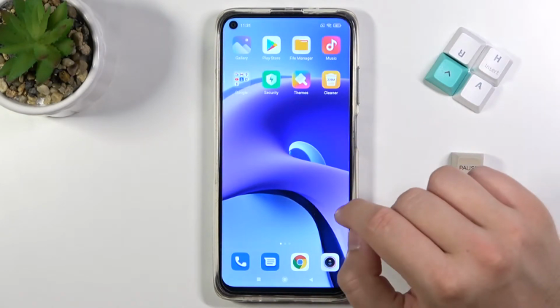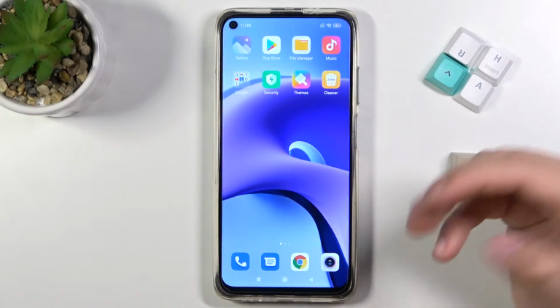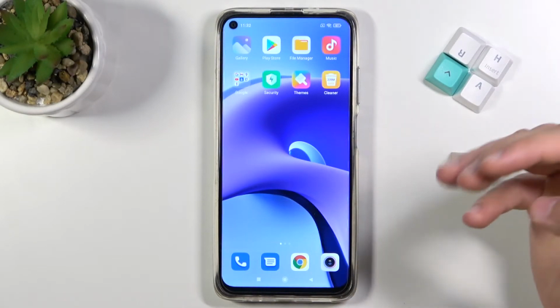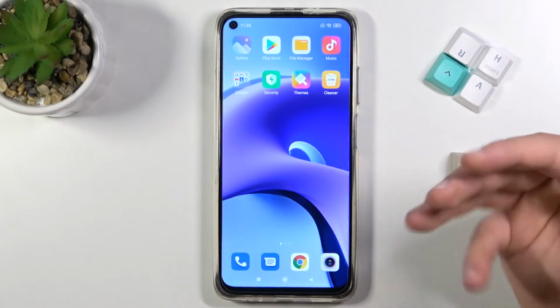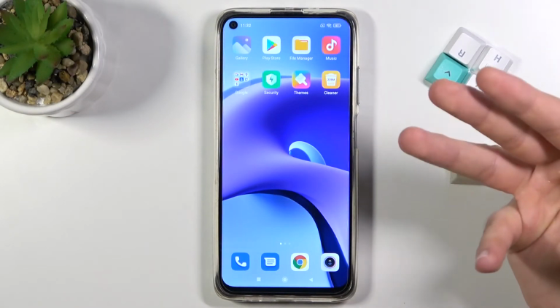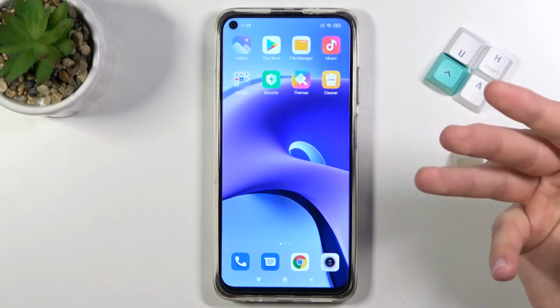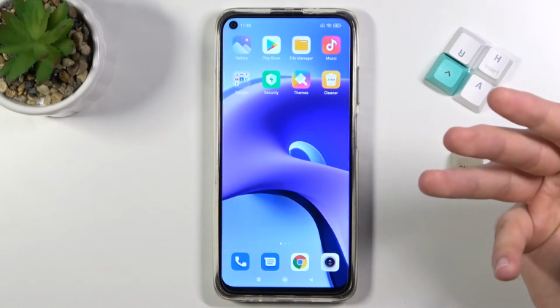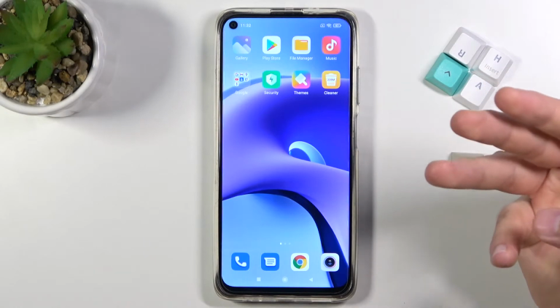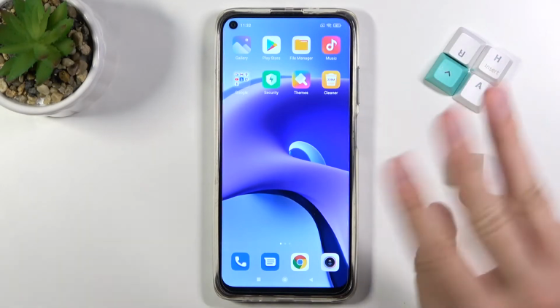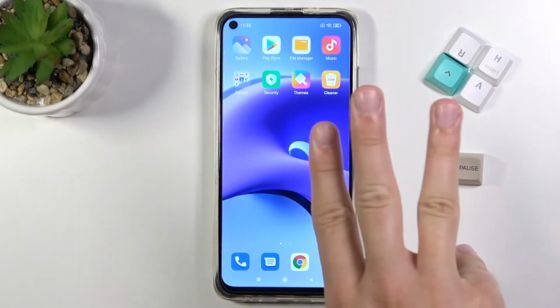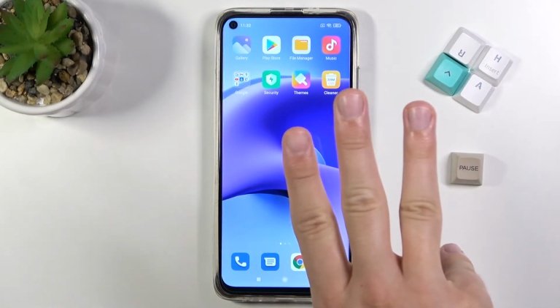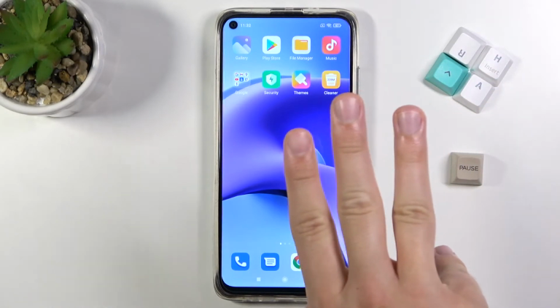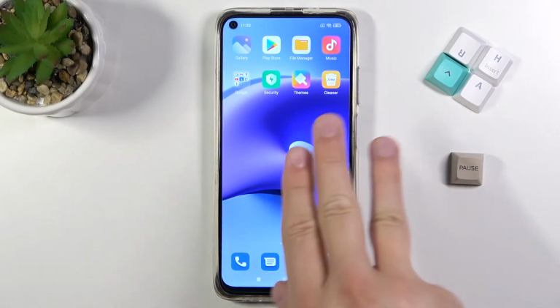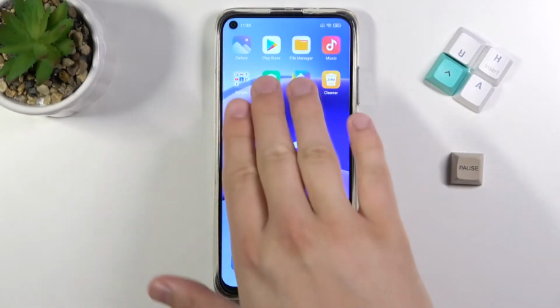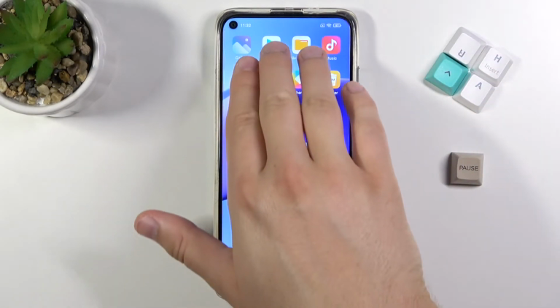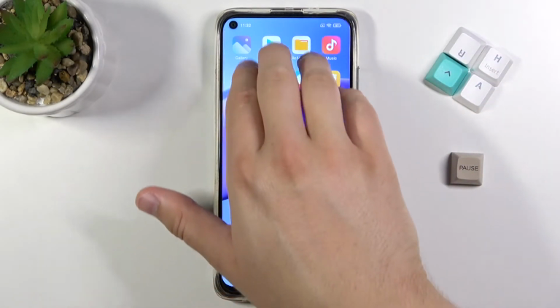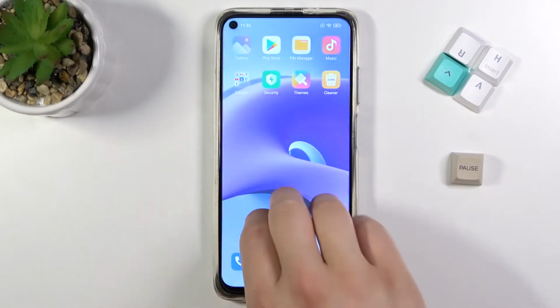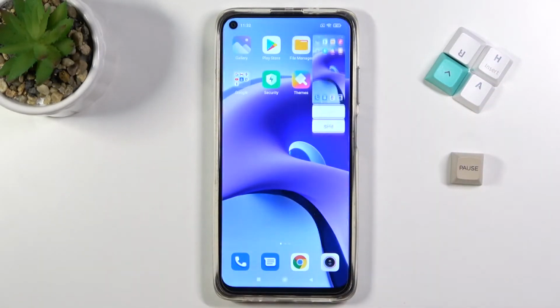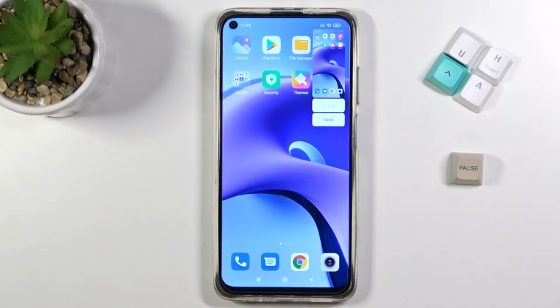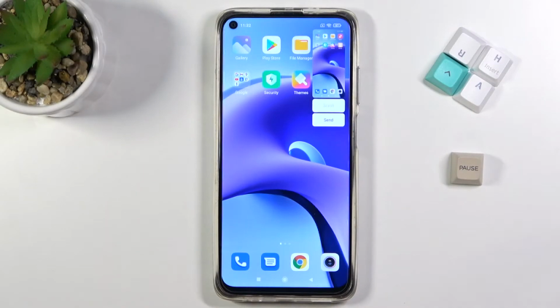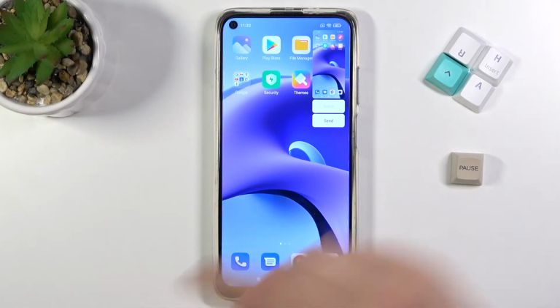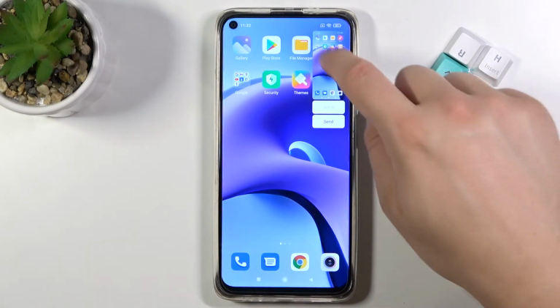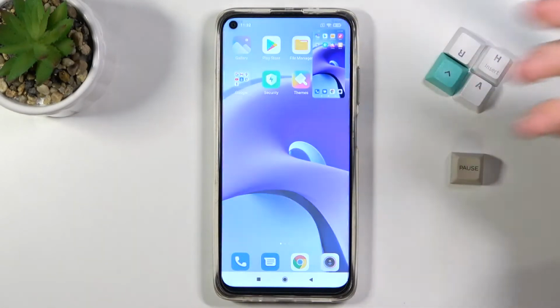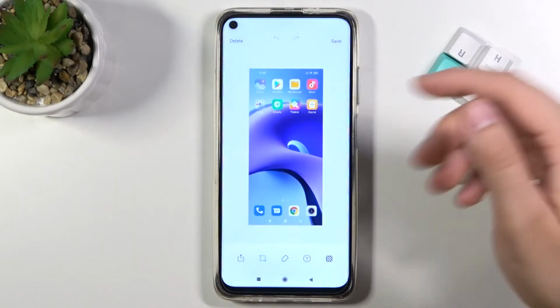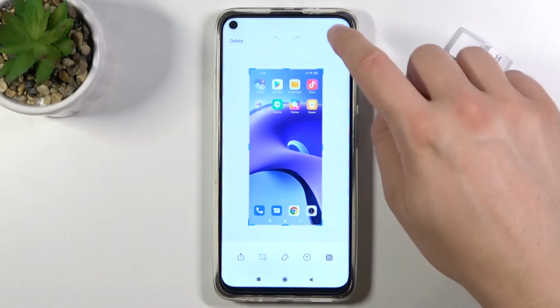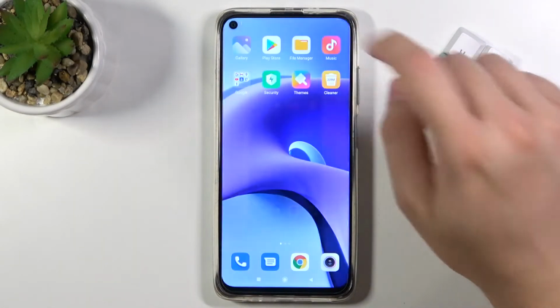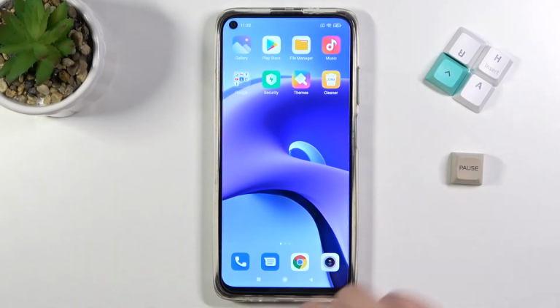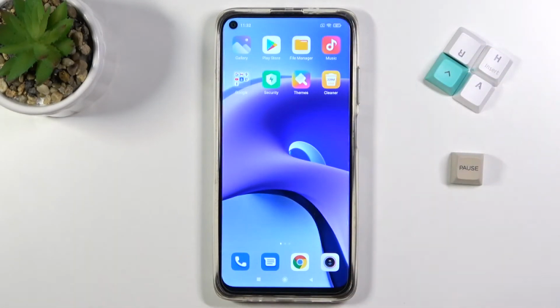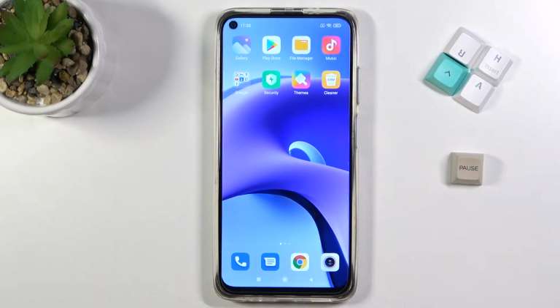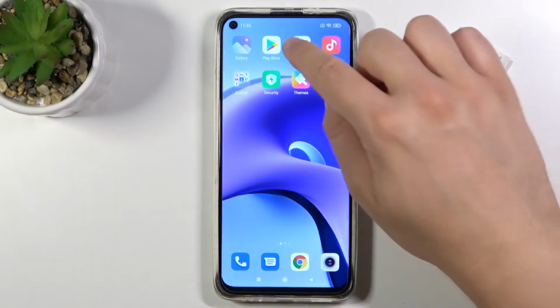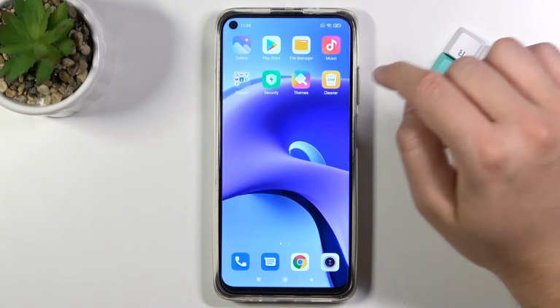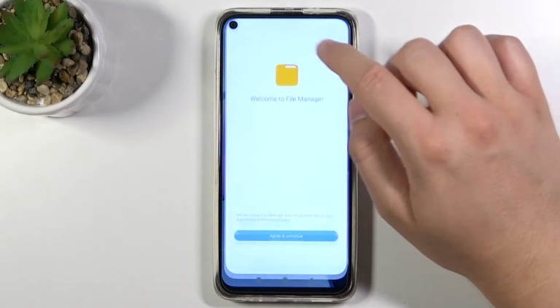The second method is called gesture. You have to slide with three fingers down, just like that. As you can see, the screenshot was taken, and the same — tap on the right upper corner to save.